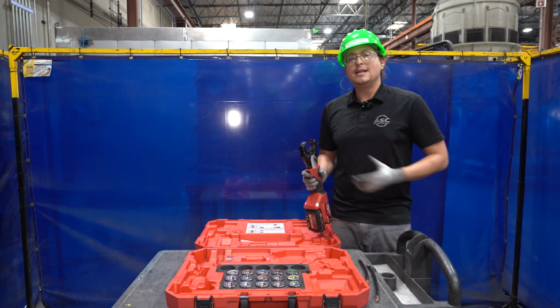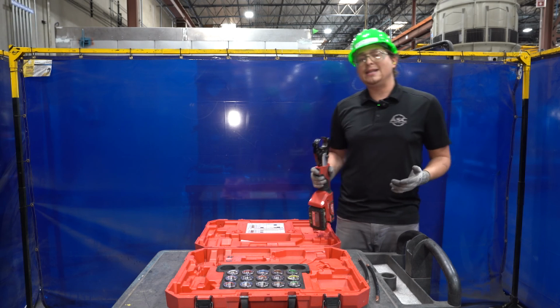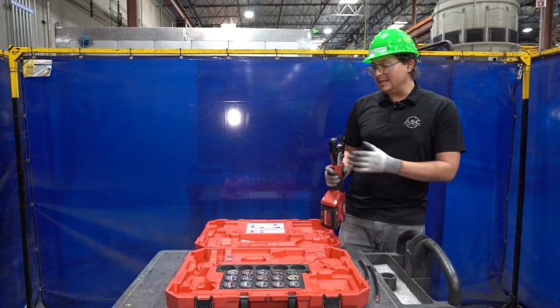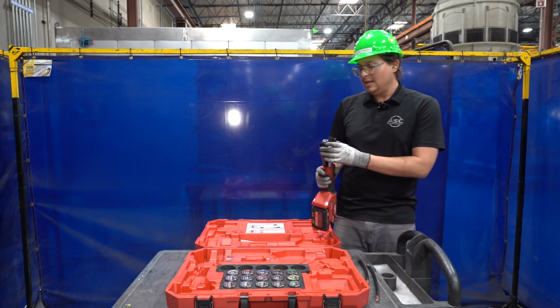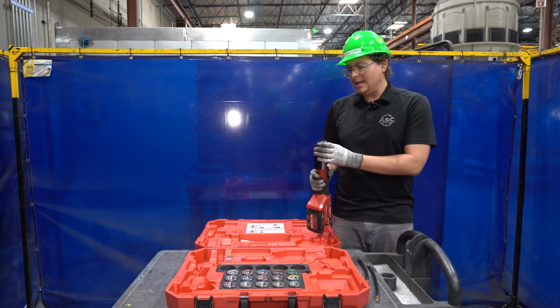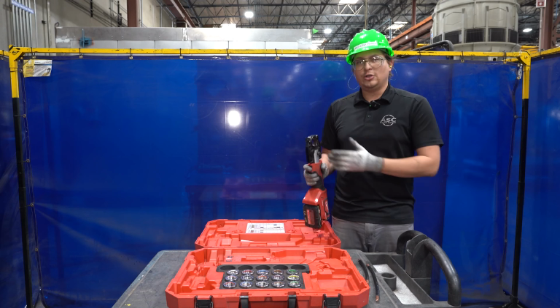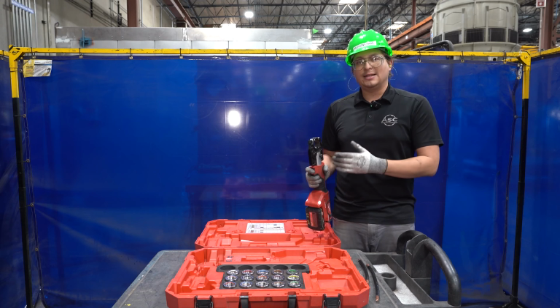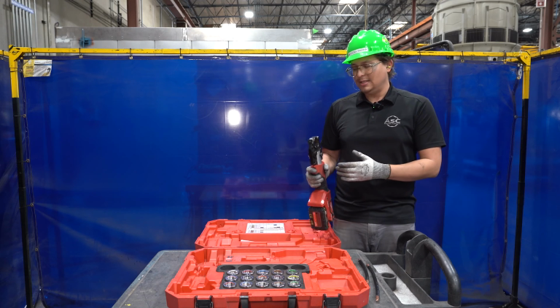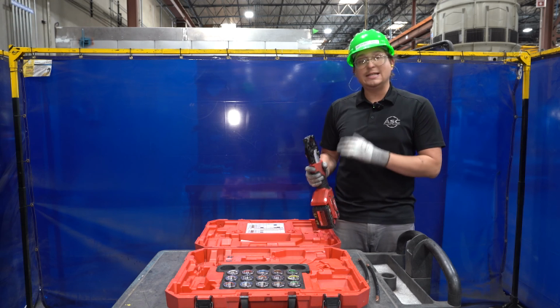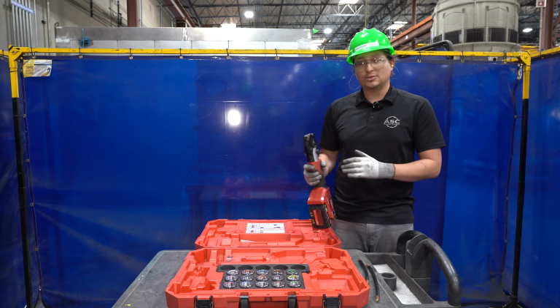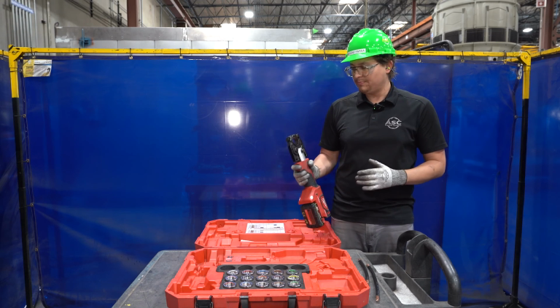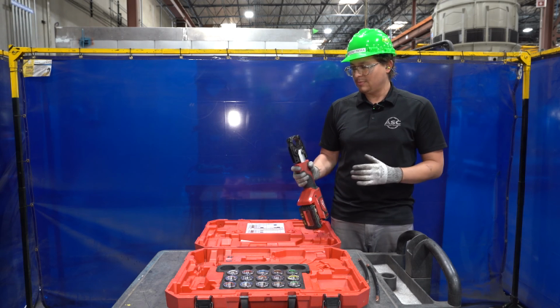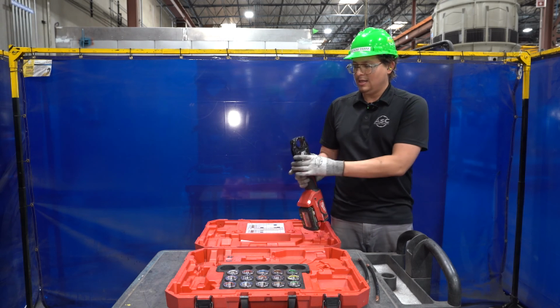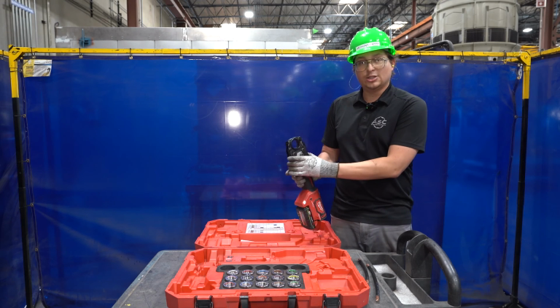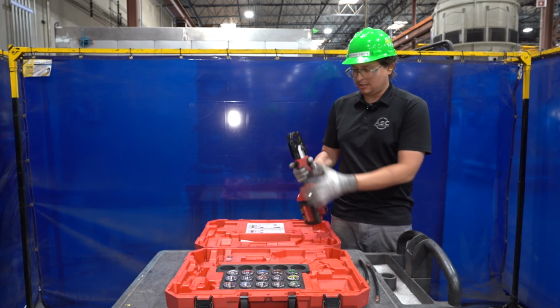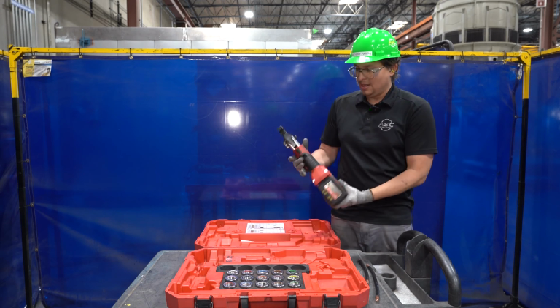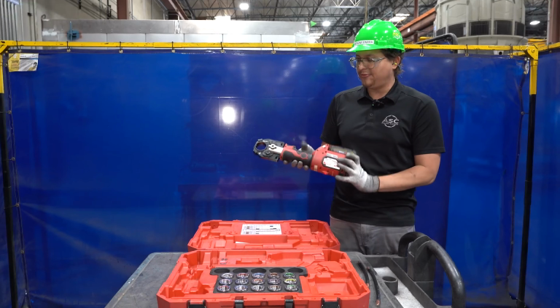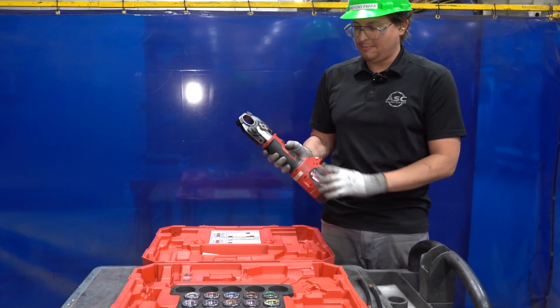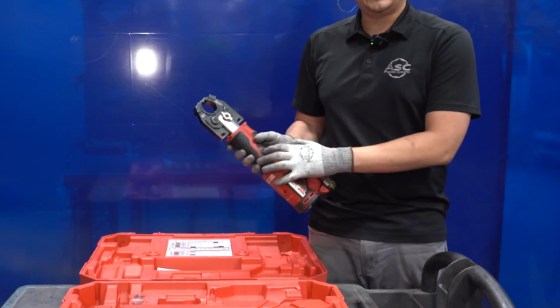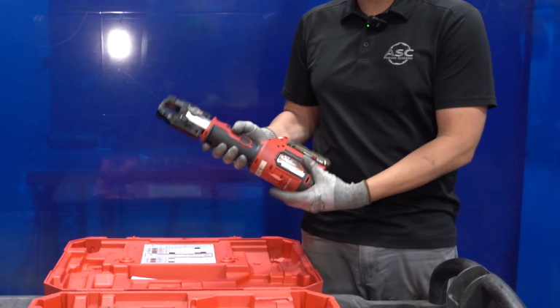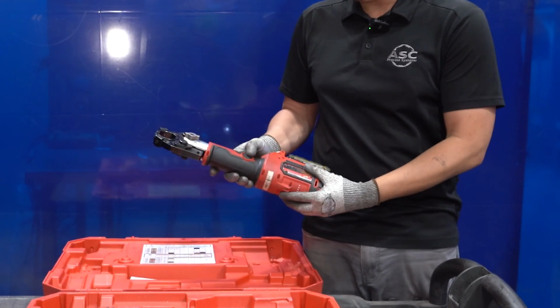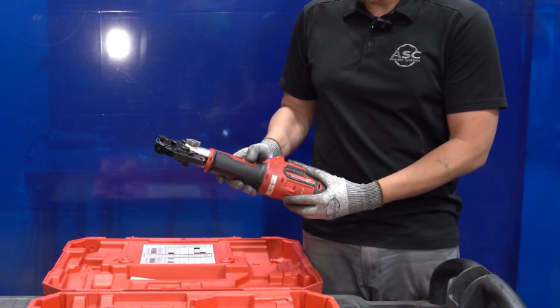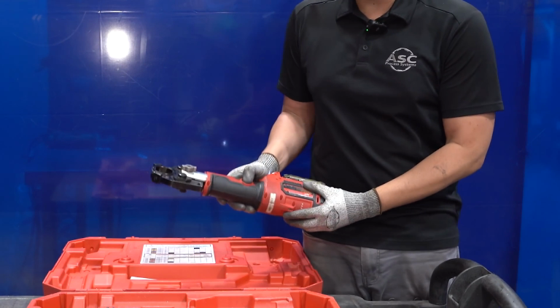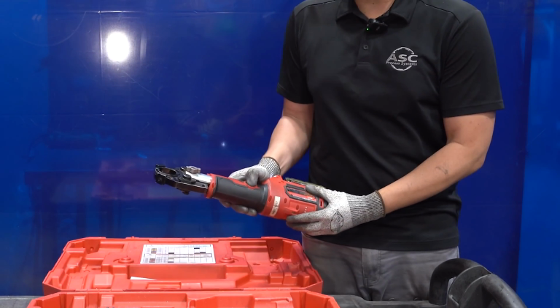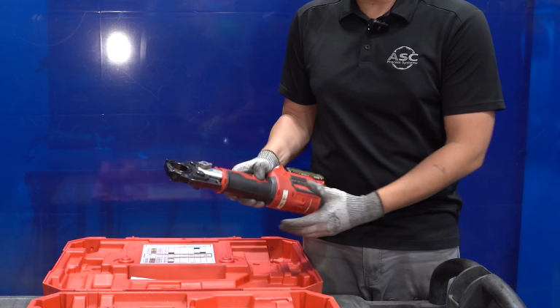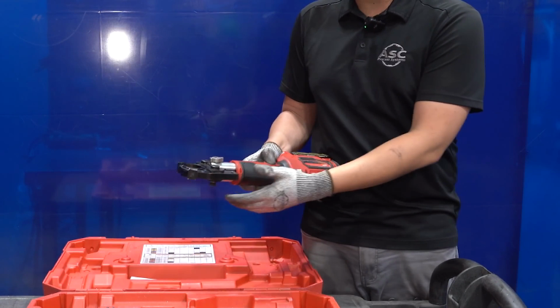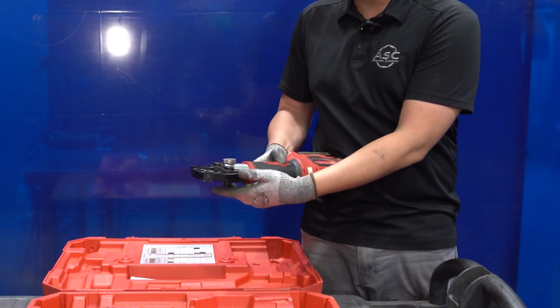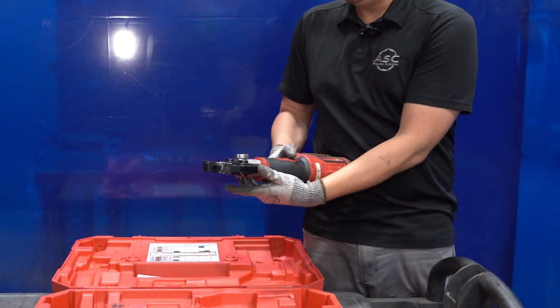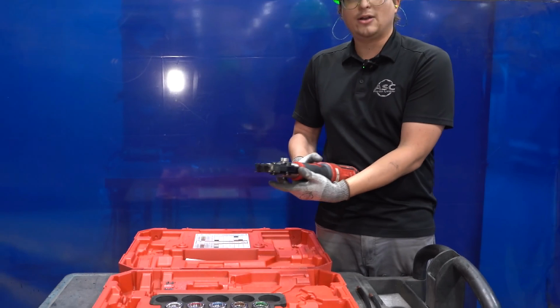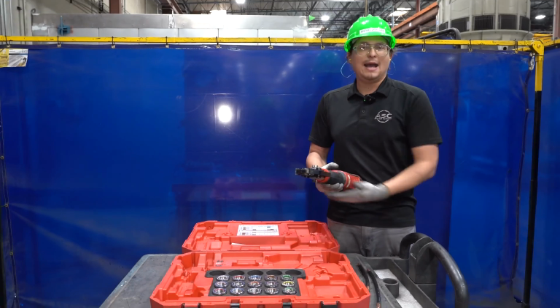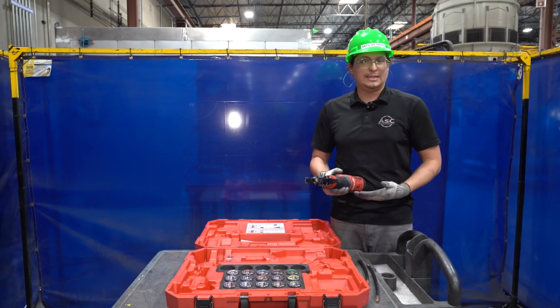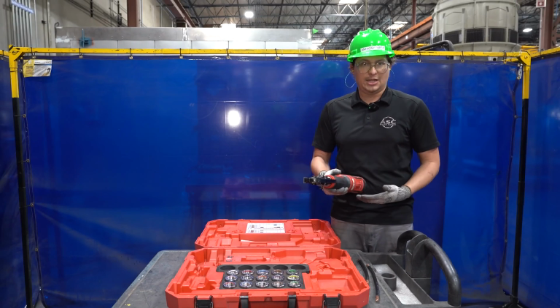Now, for any reason in the crimping process if you need to cancel, it's going to lock. There's a button right here on the backside. Go ahead and press and hold it with your thumb for a couple seconds, and that'll automatically release the tension.